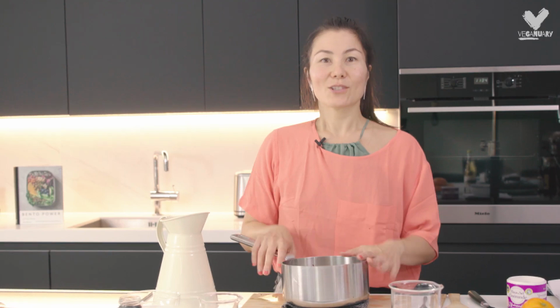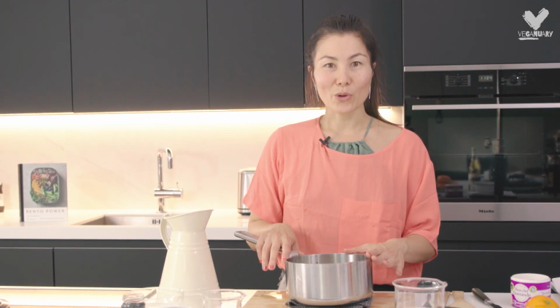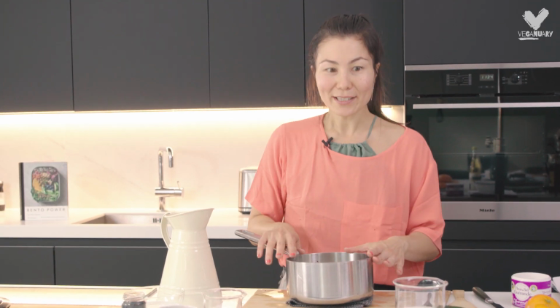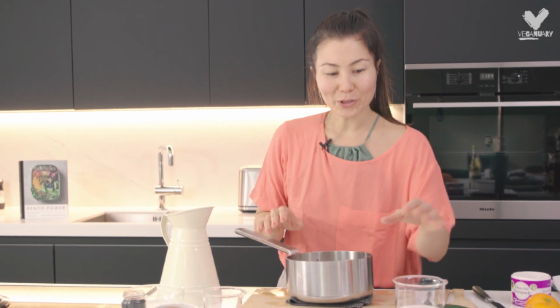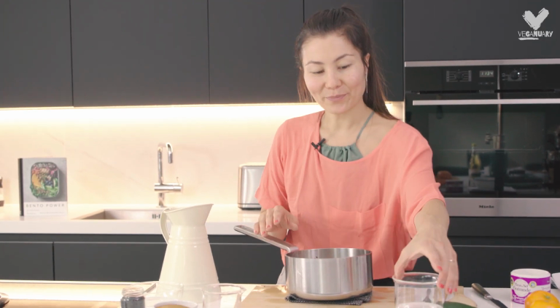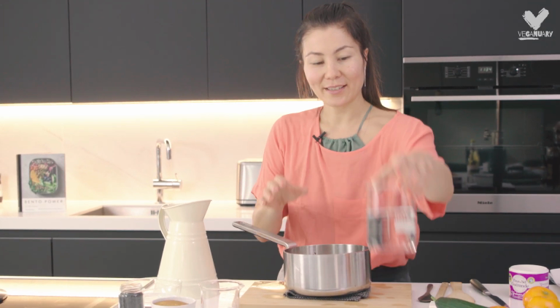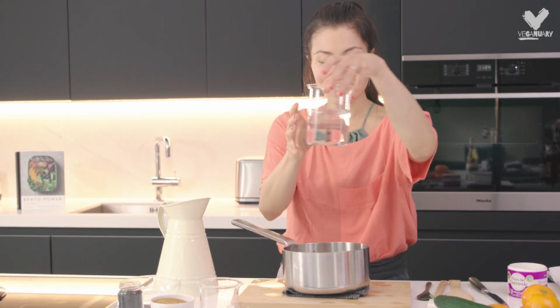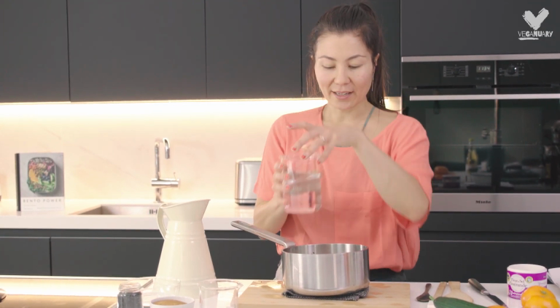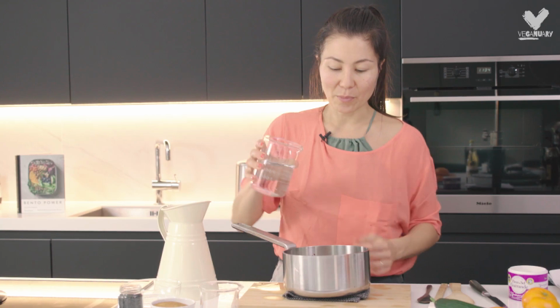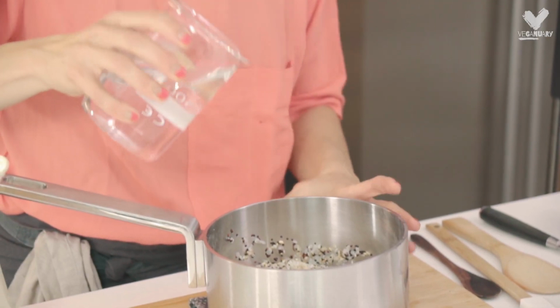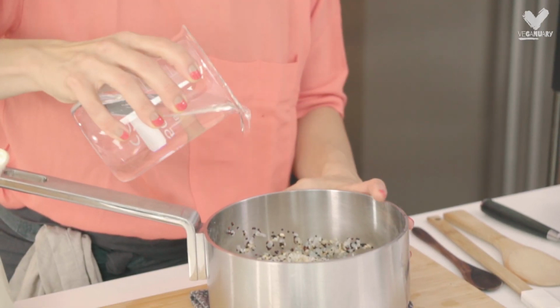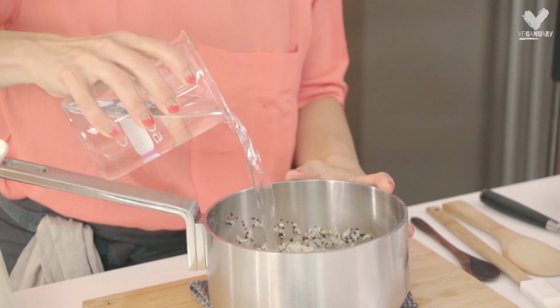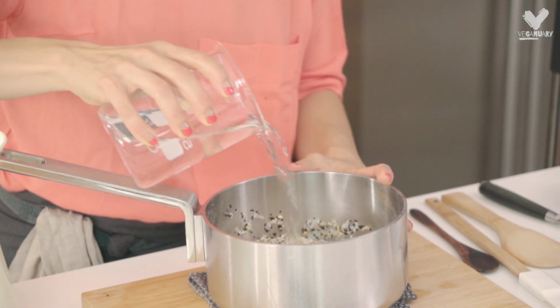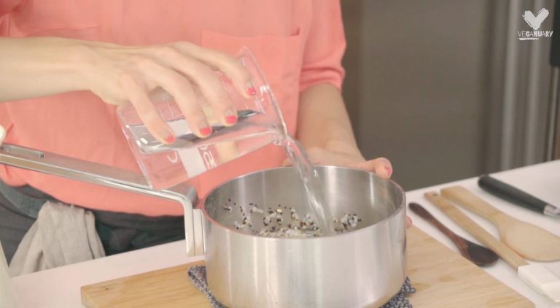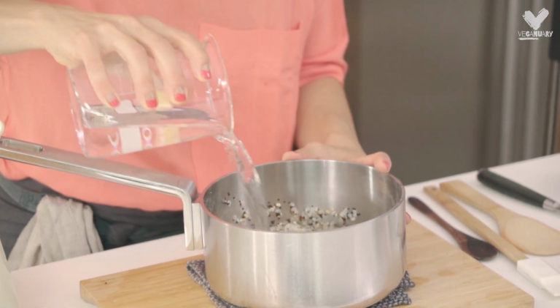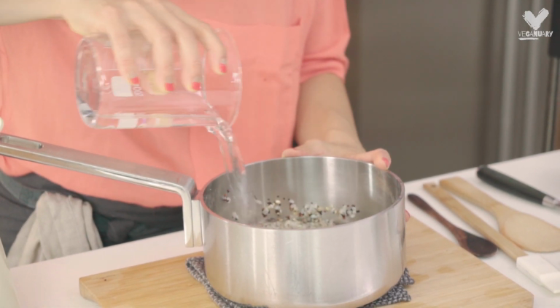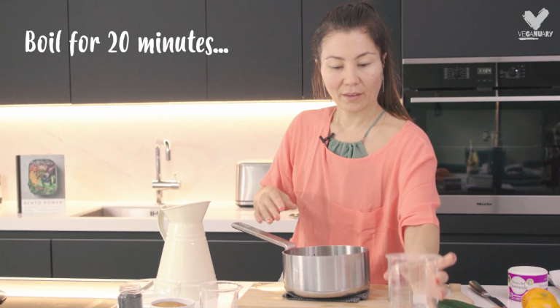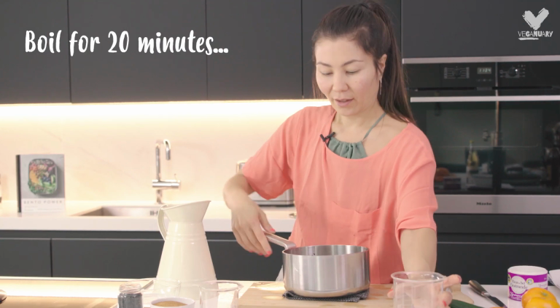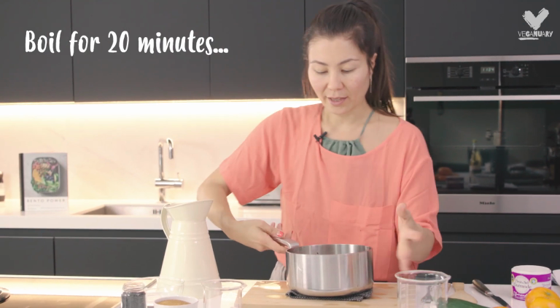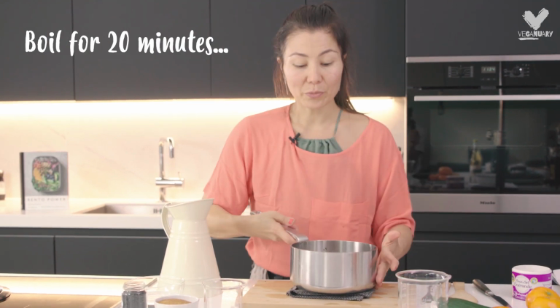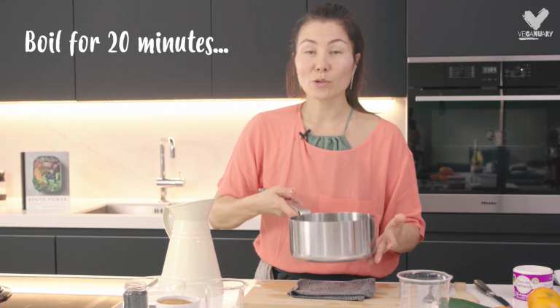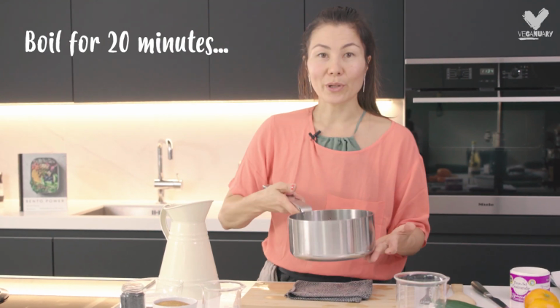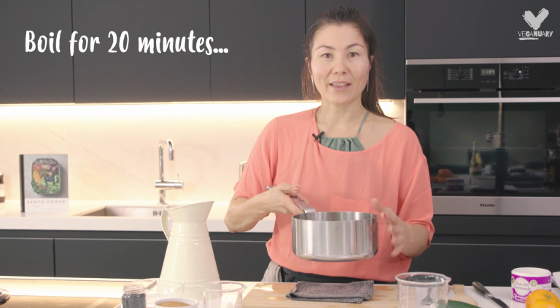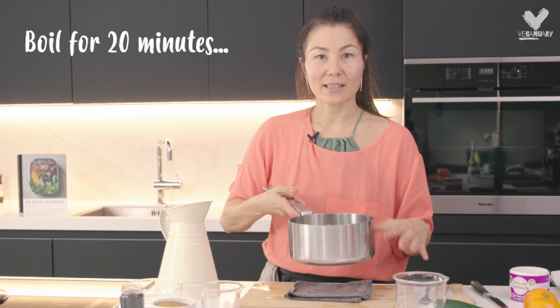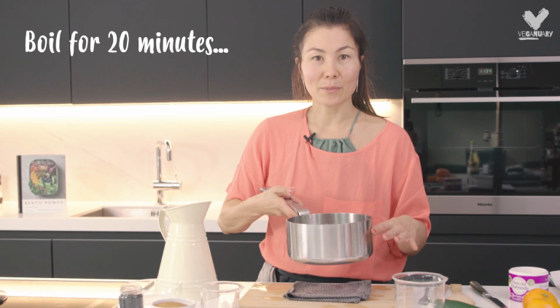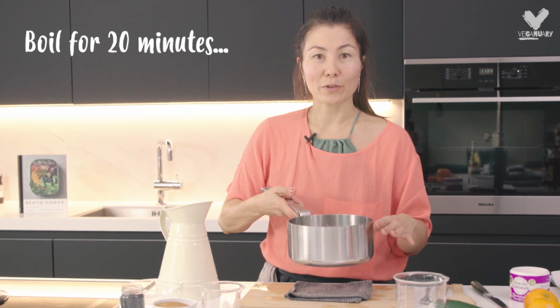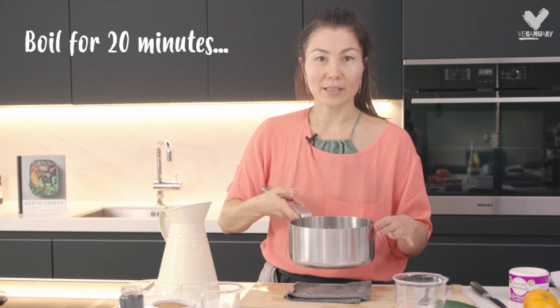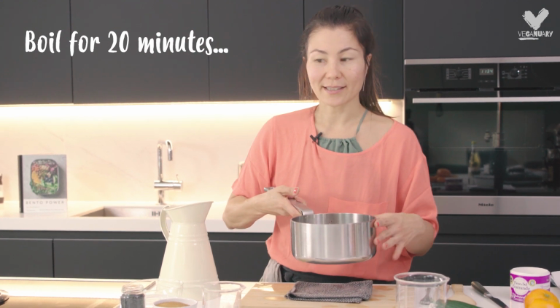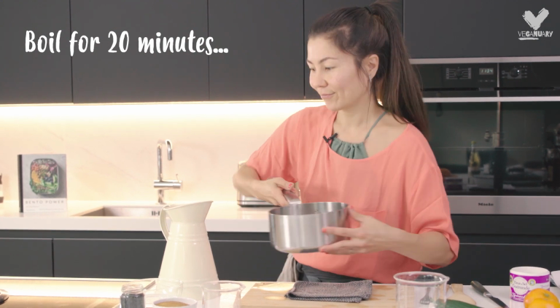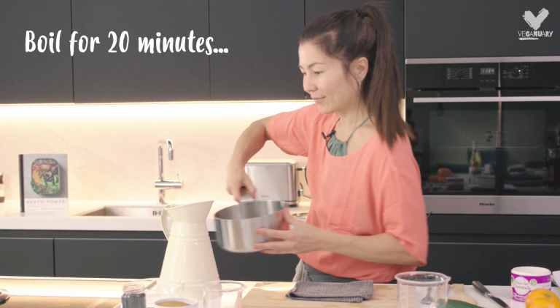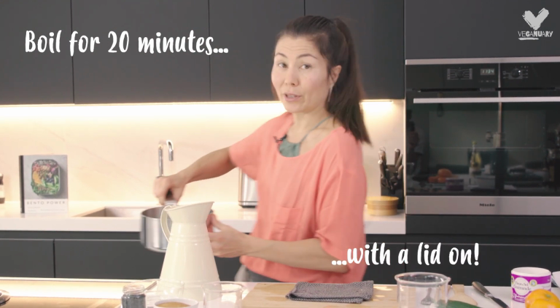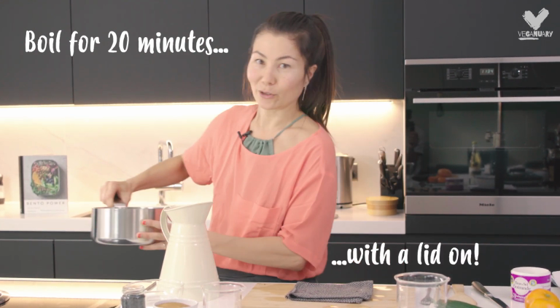The rice is washed and I'll just add the measured water for cooking. I'm going to bring it to a boil and then let it simmer for 20 minutes with the lid on.